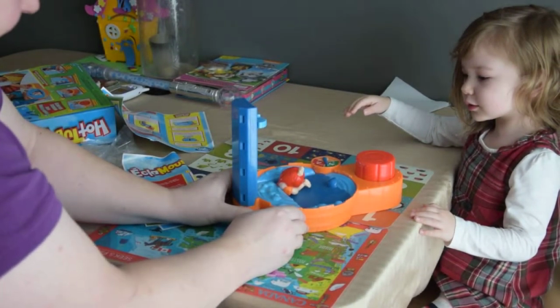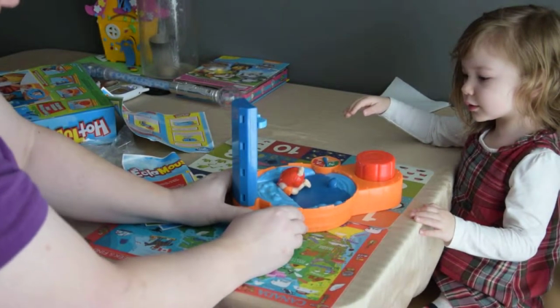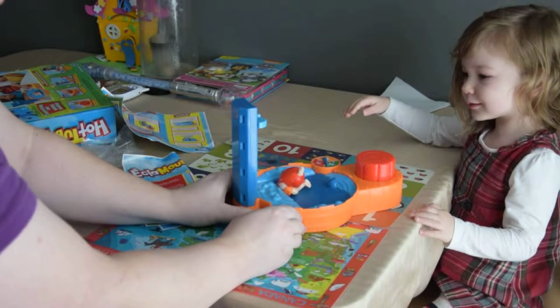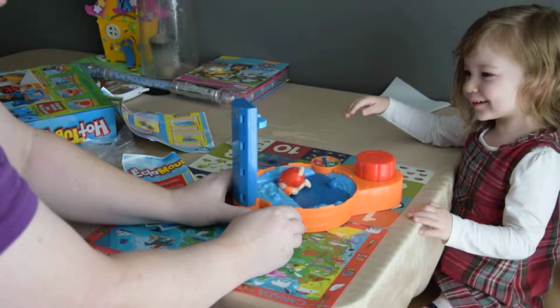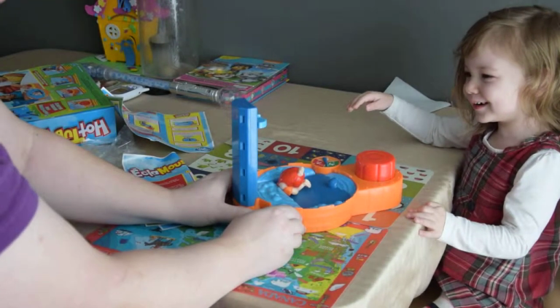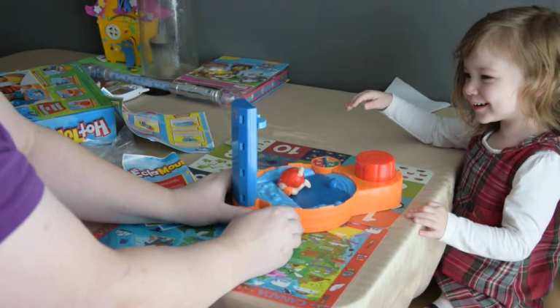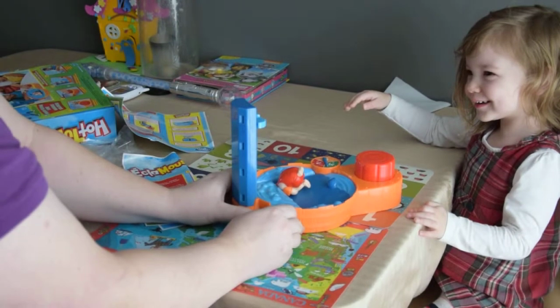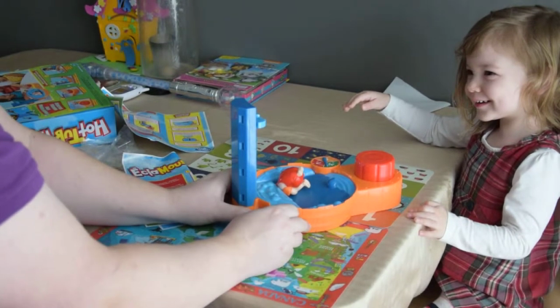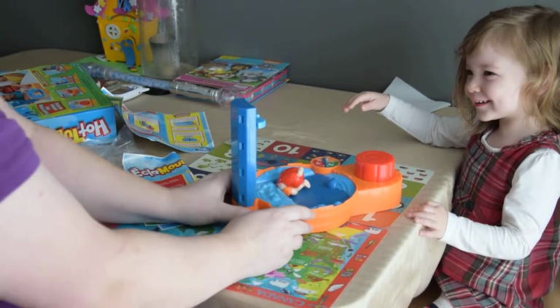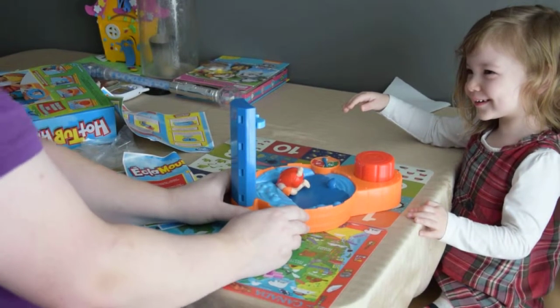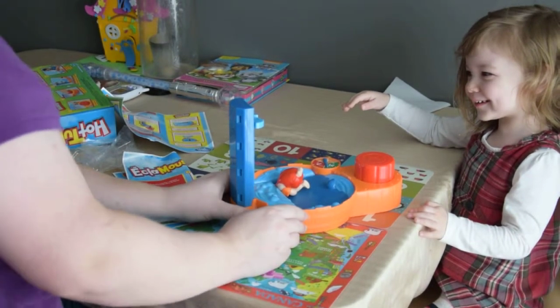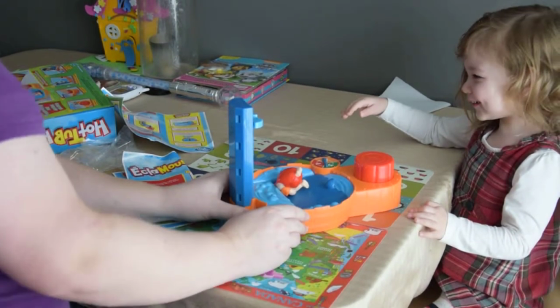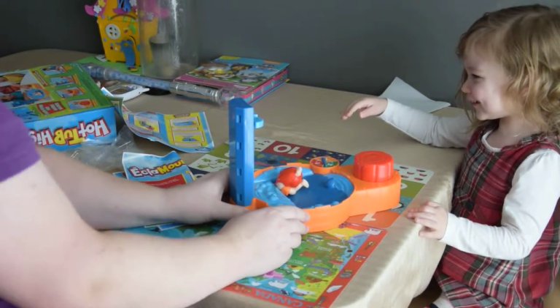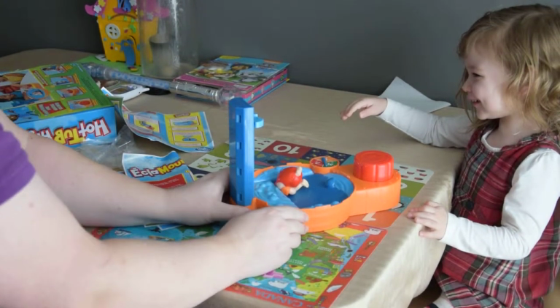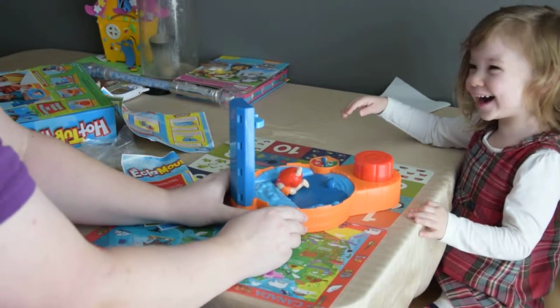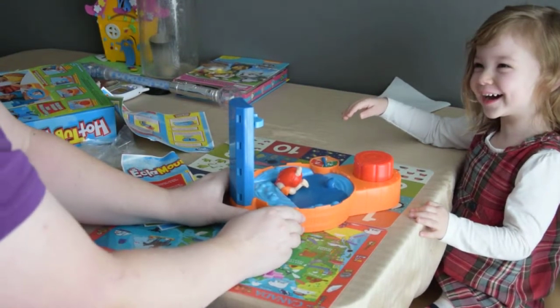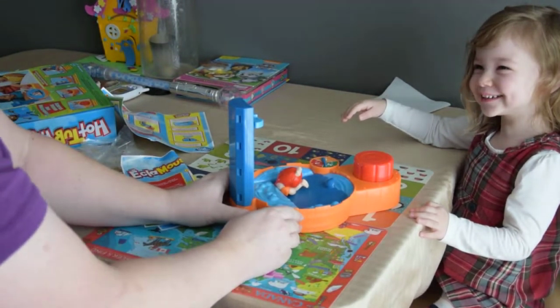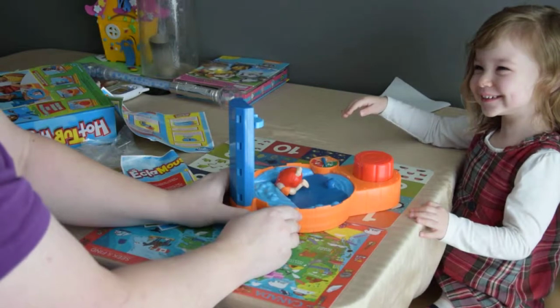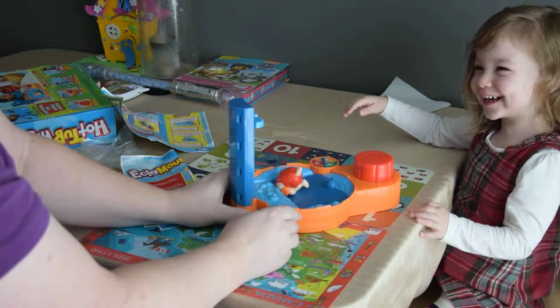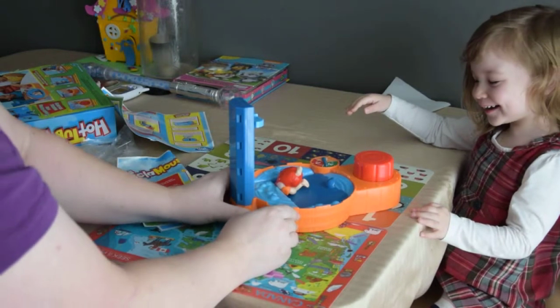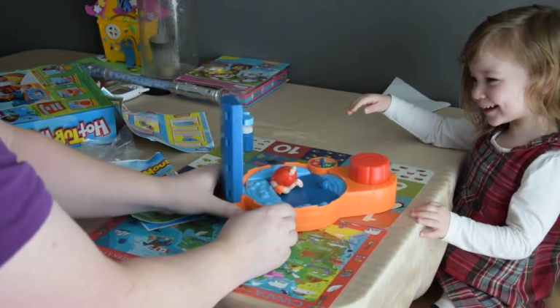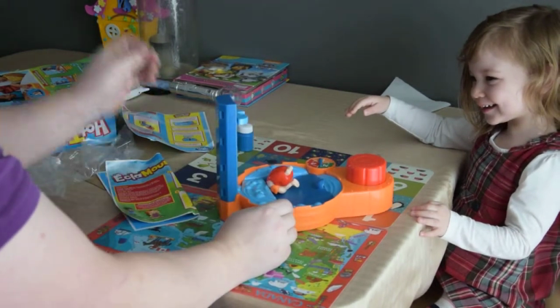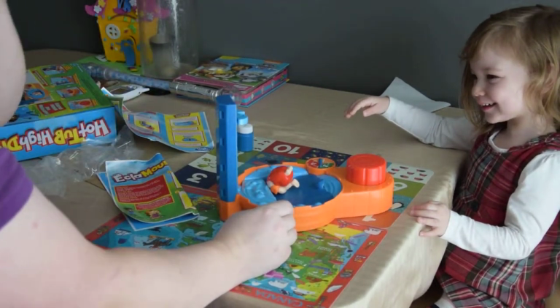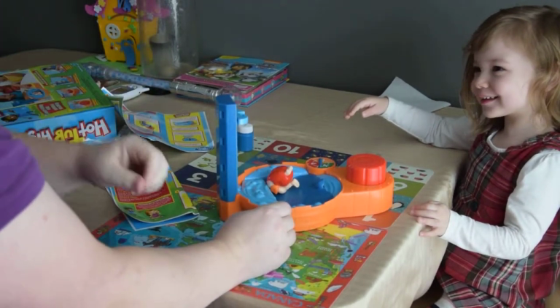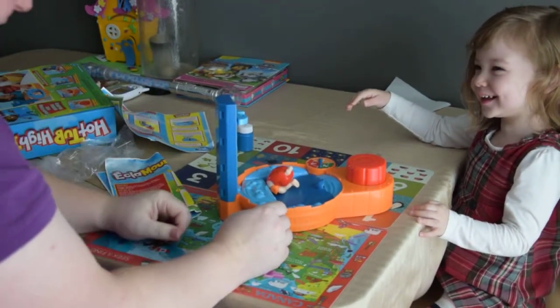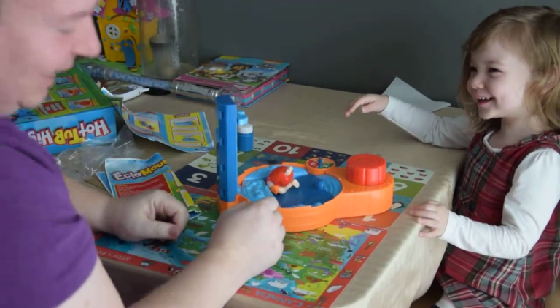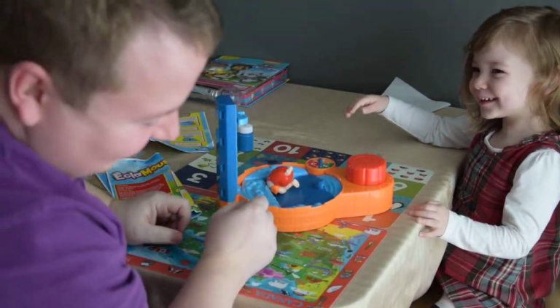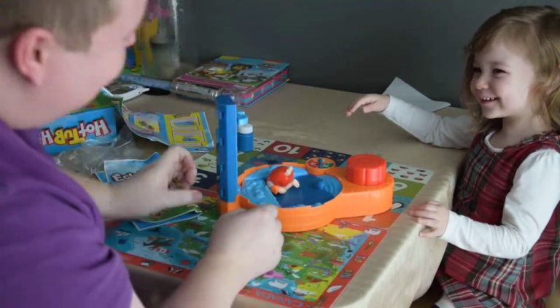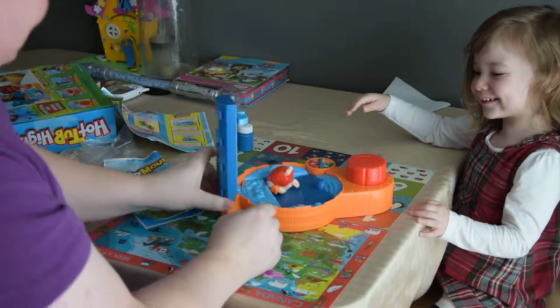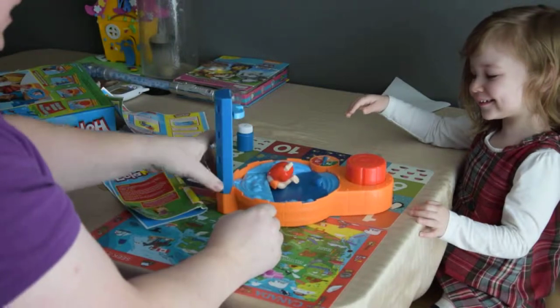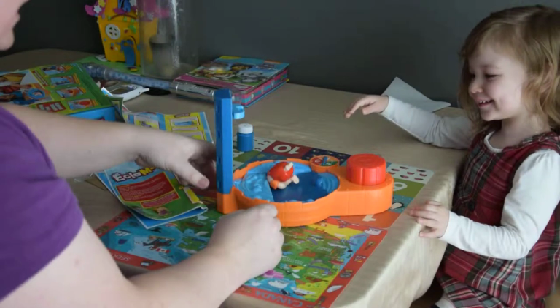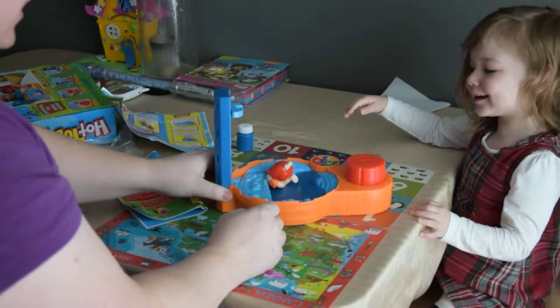What do you think? Did that surprise you? Yeah. You want to play again? Yeah. You got bubbles on your face? Want to play again? Yeah, okay.